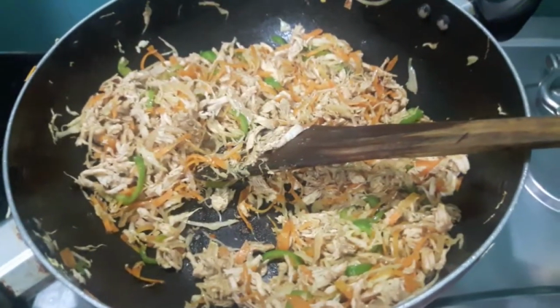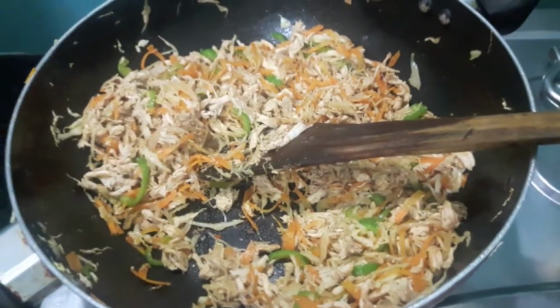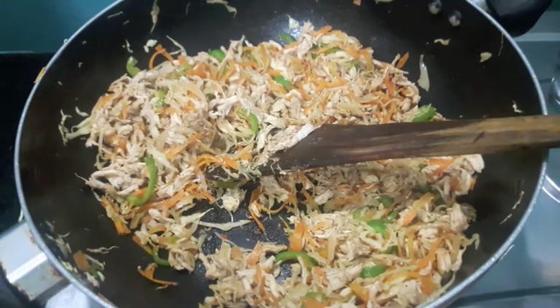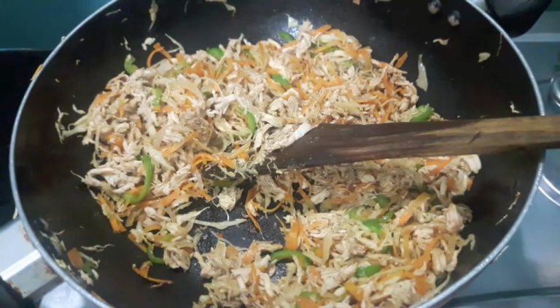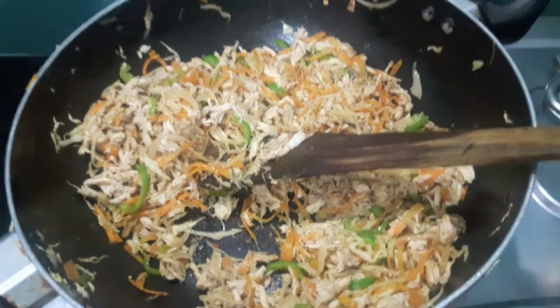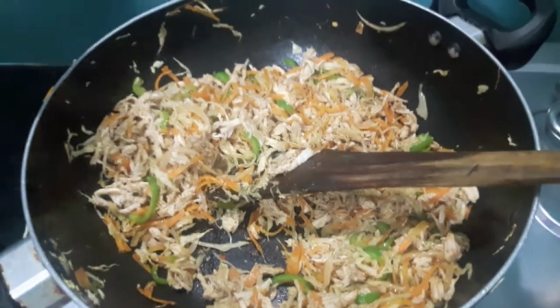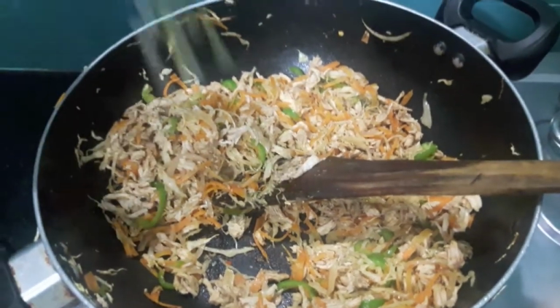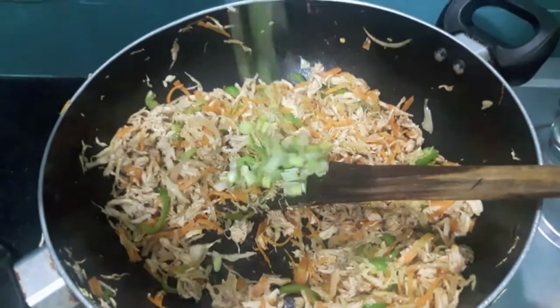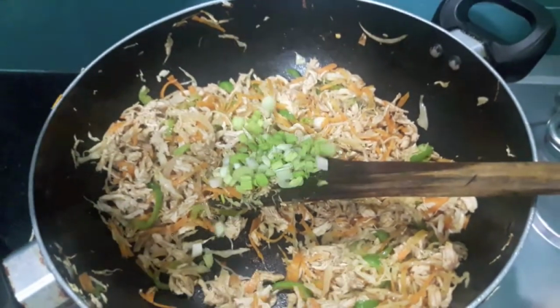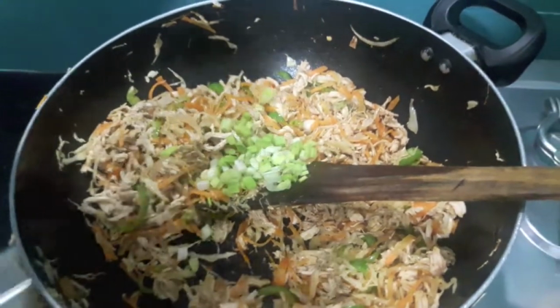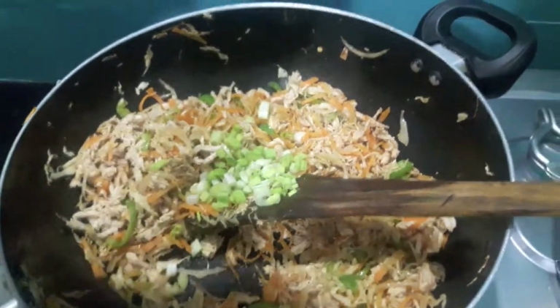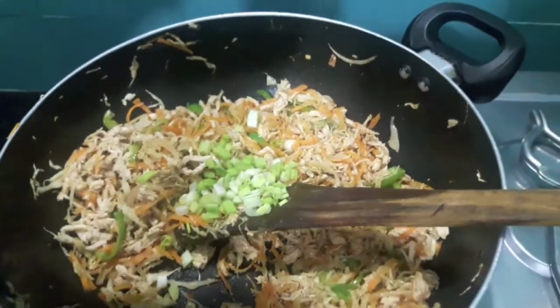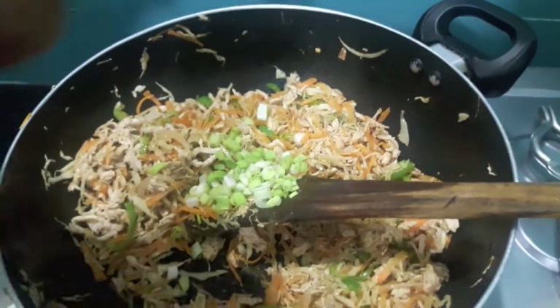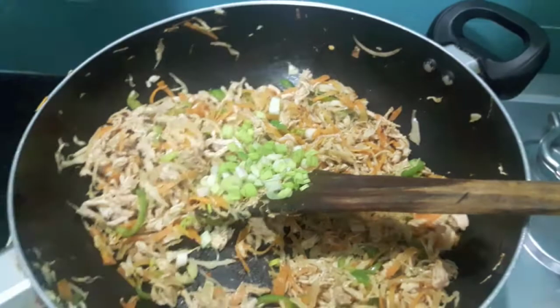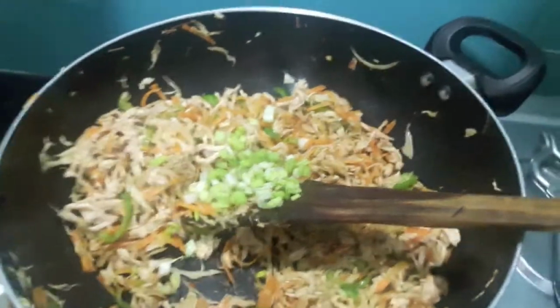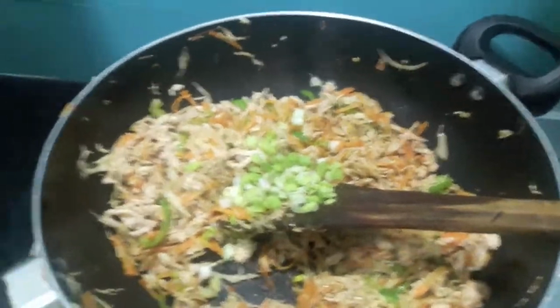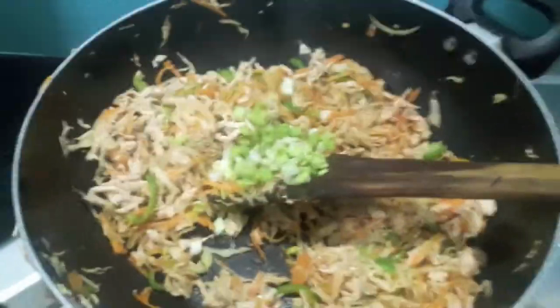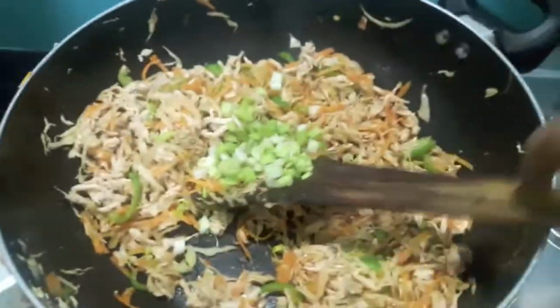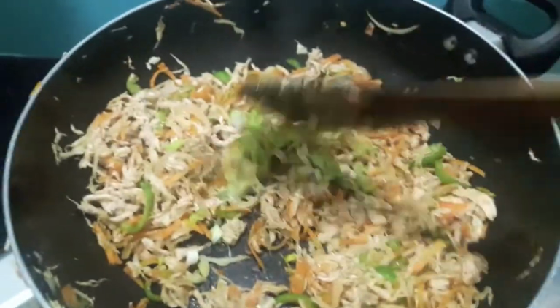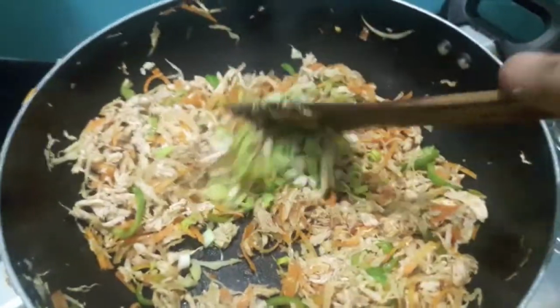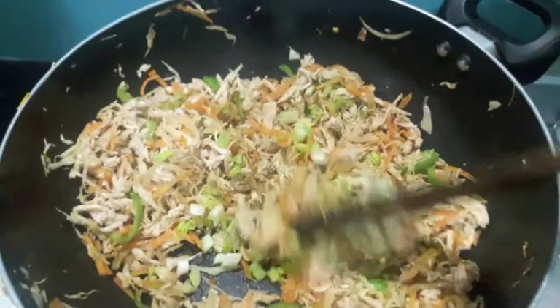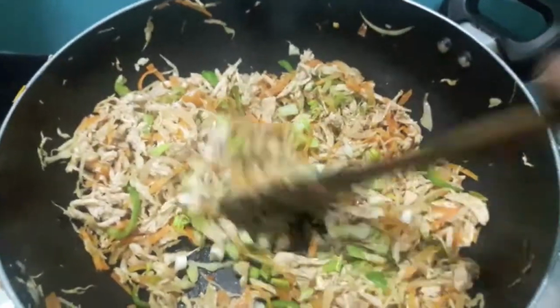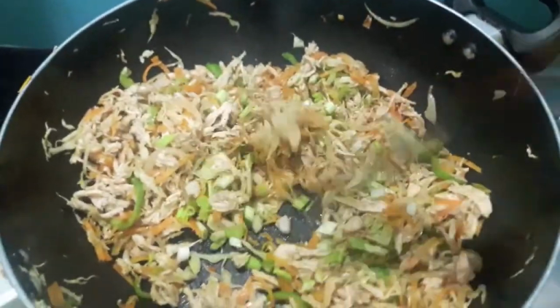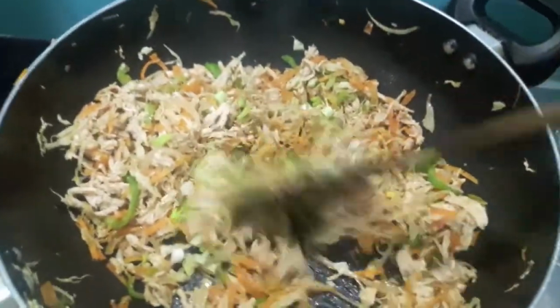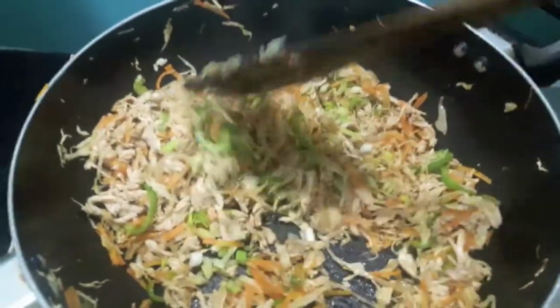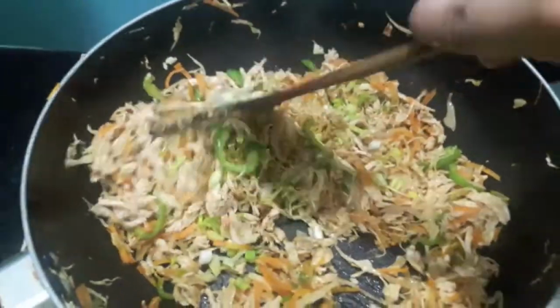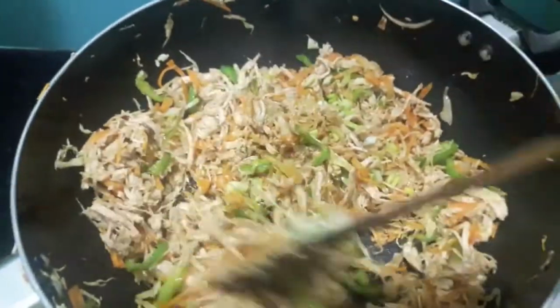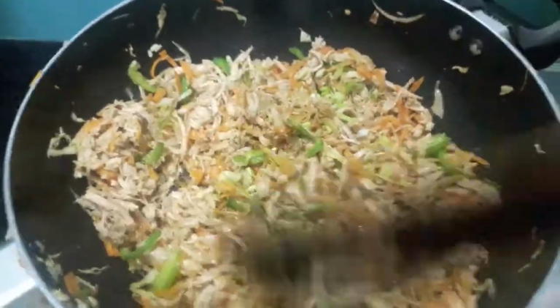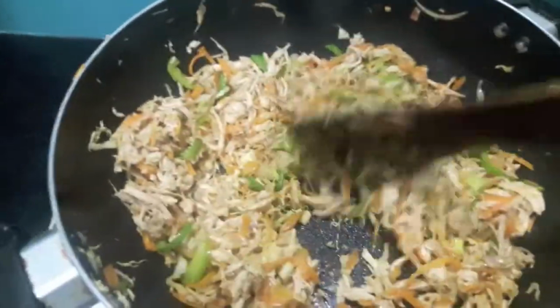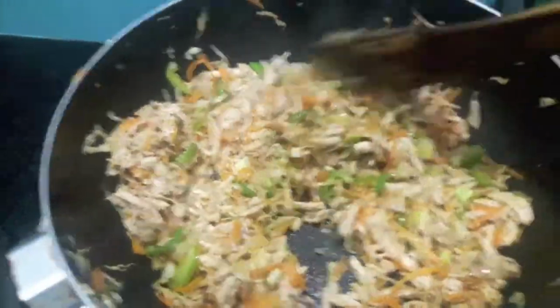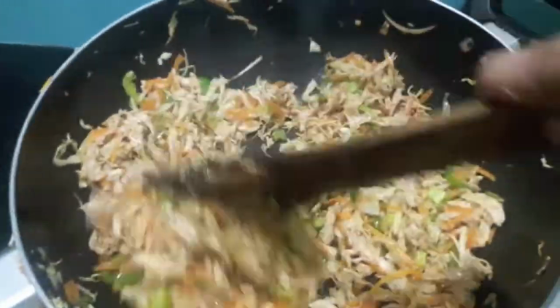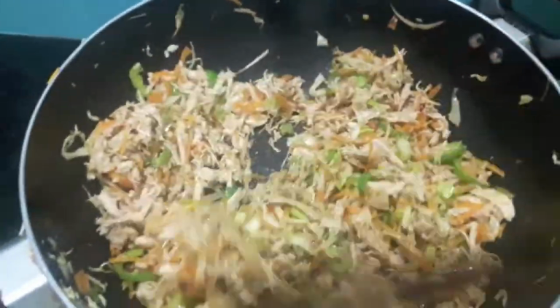Now to this we will add spring onion greens. Mix it and let it cook for about one minute, and then your filling is done.